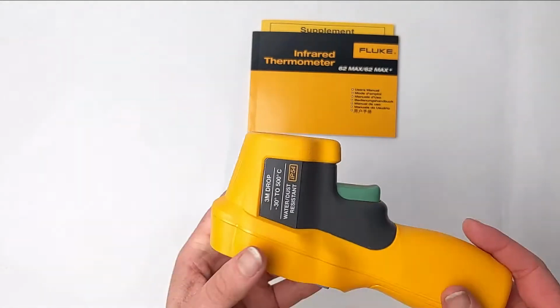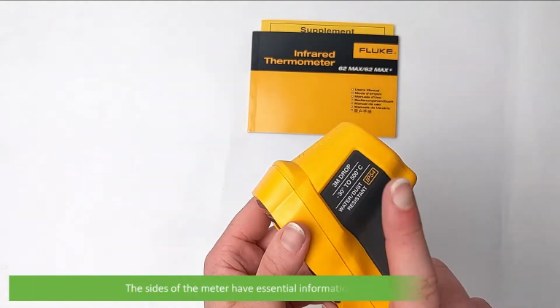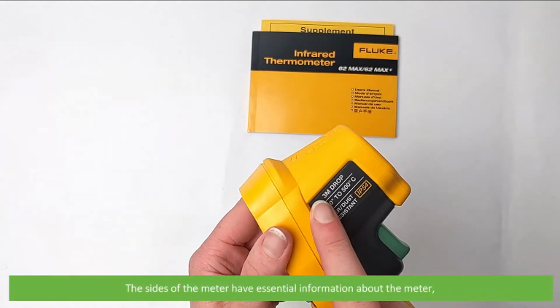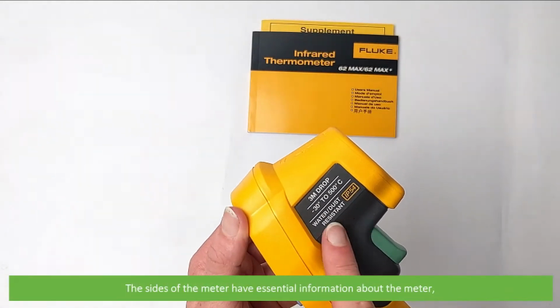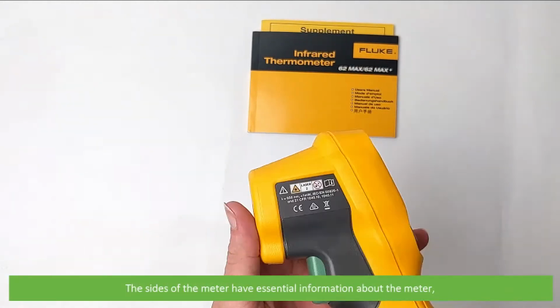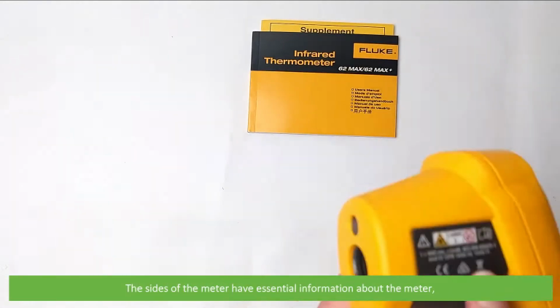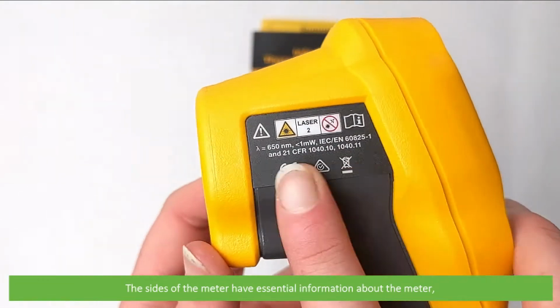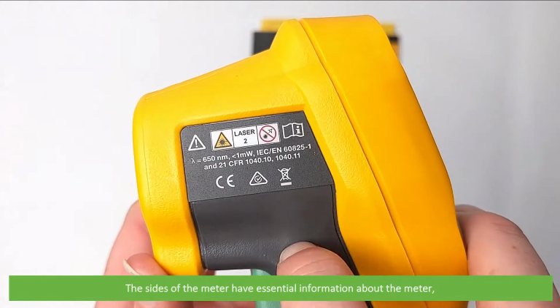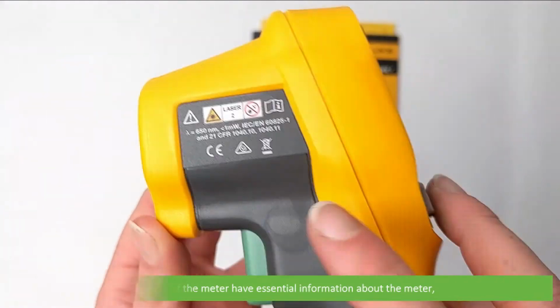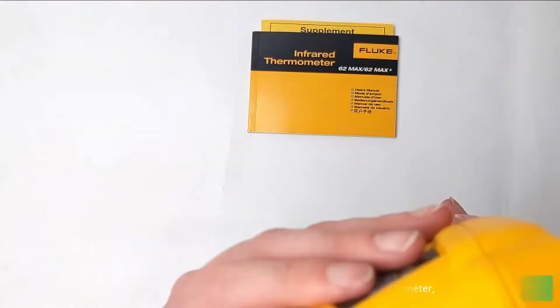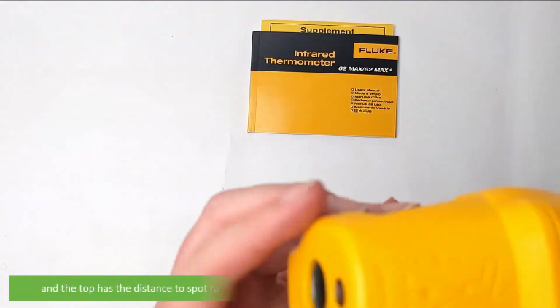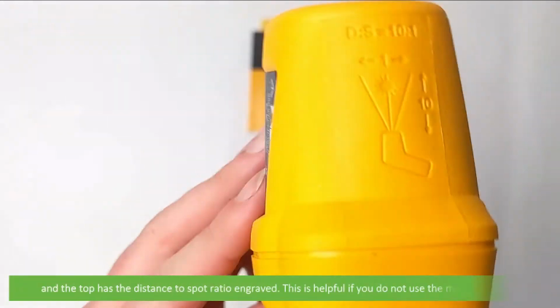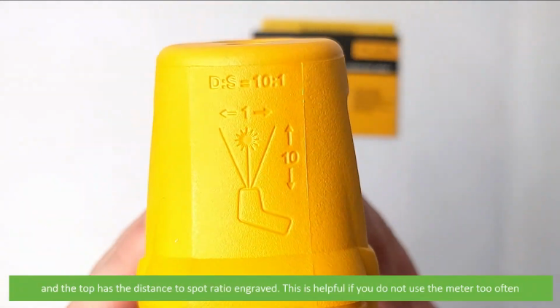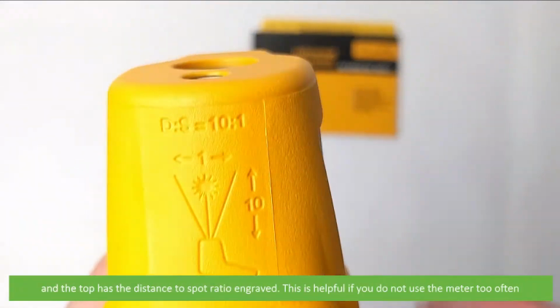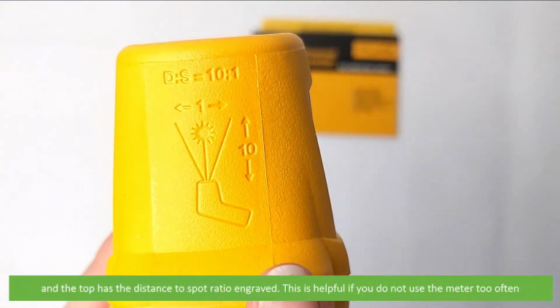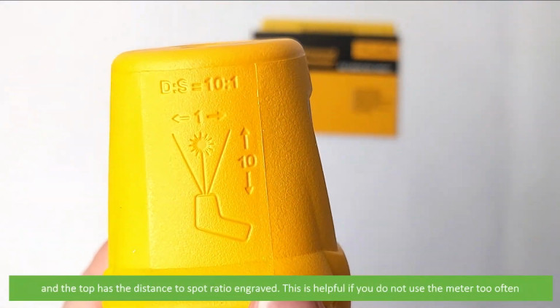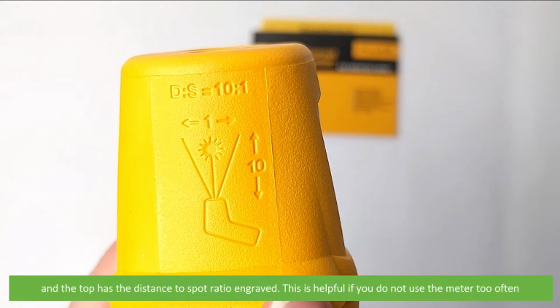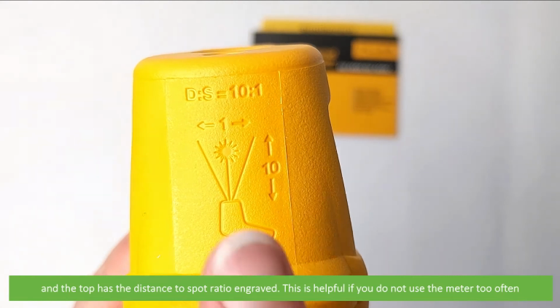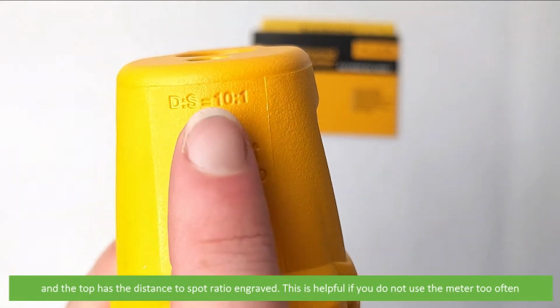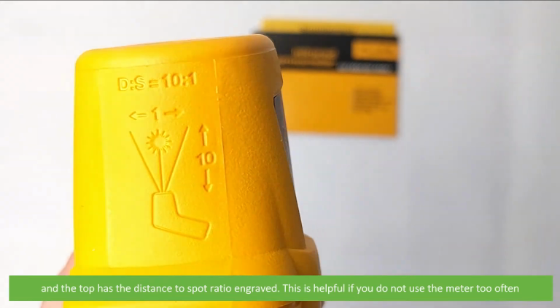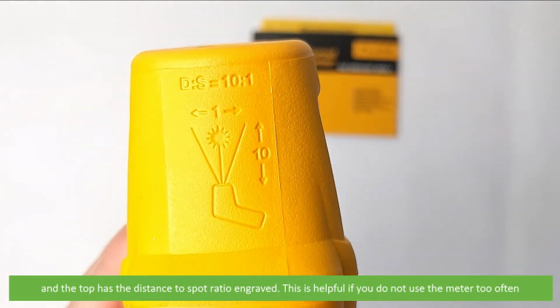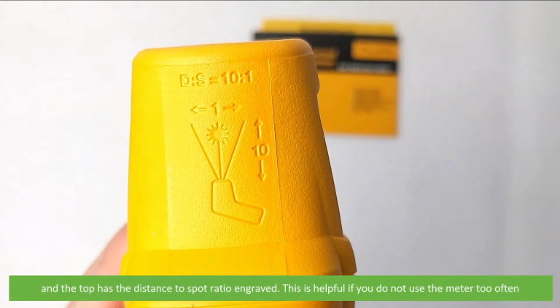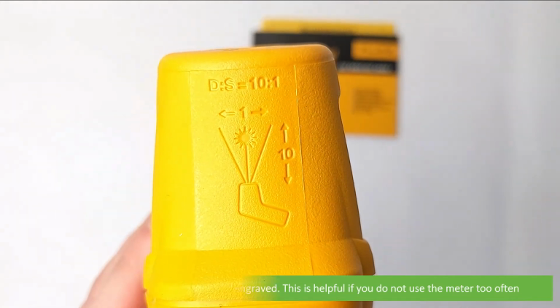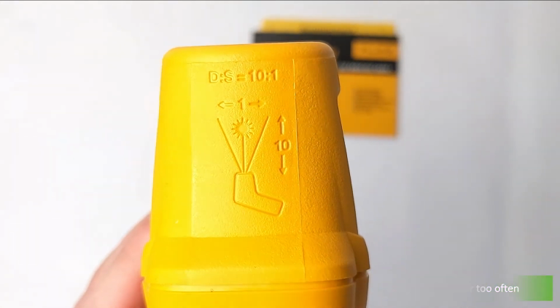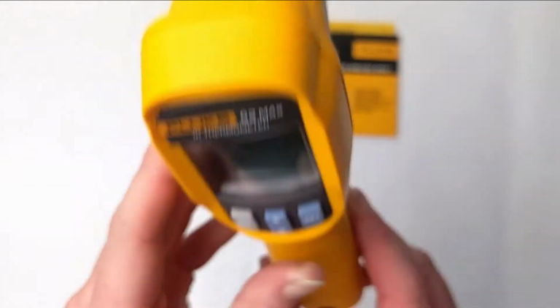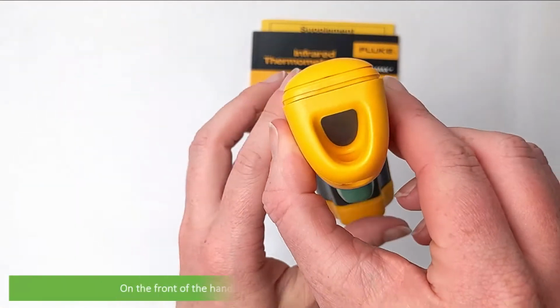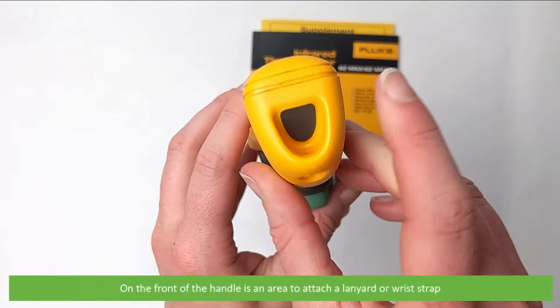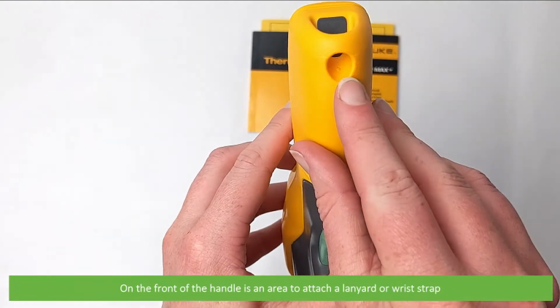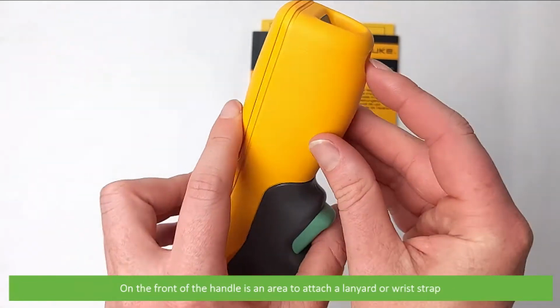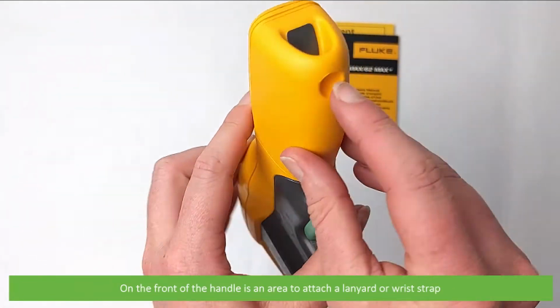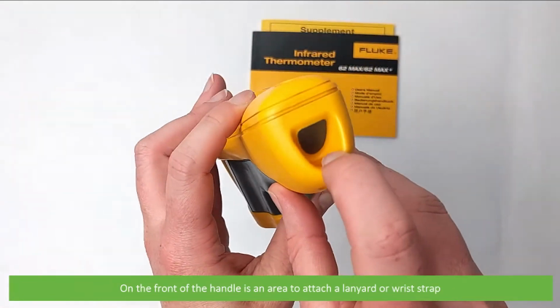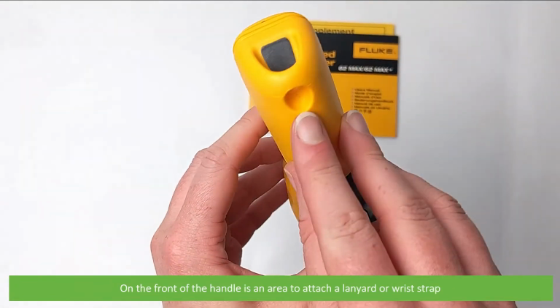The sides of the meter have essential information about the meter, and the top has the distance to spot ratio engraved — helpful if you do not use the meter too often. On the front of the handle is an area to attach a lanyard, wrist strap or carabiner.